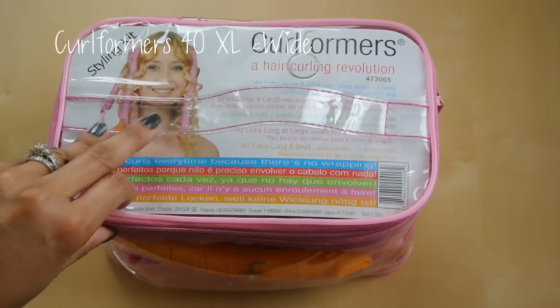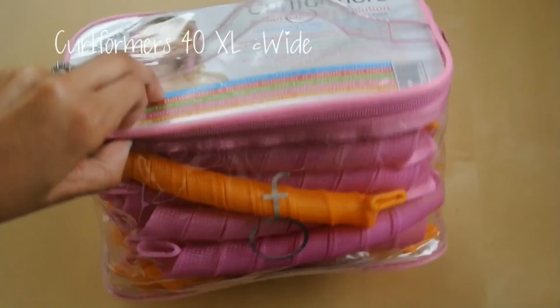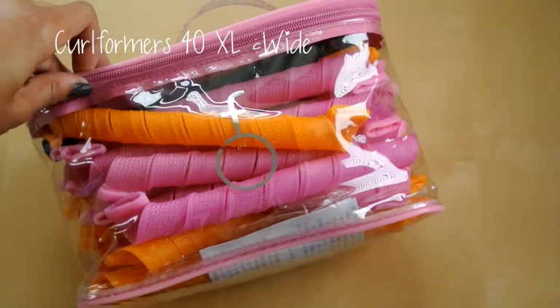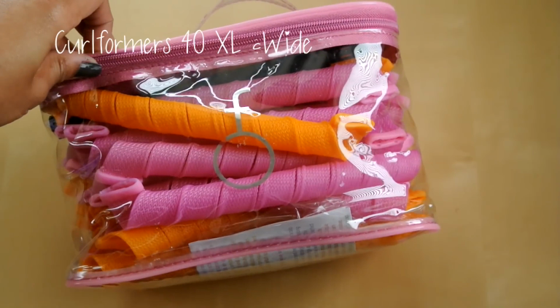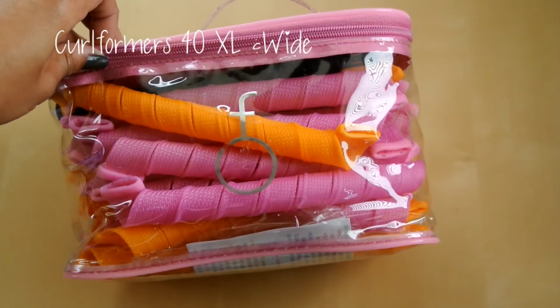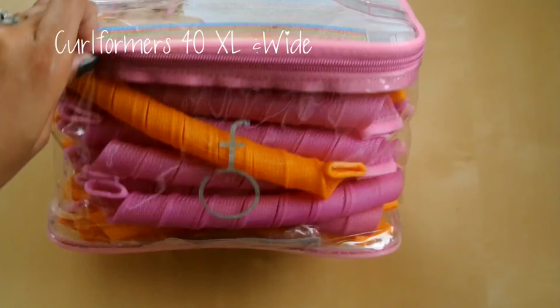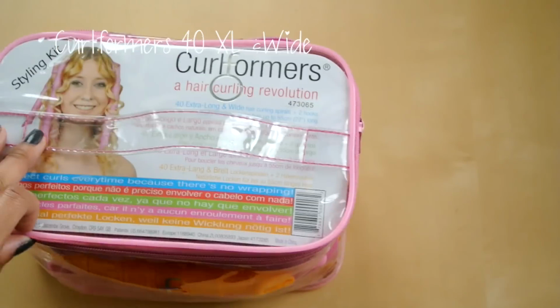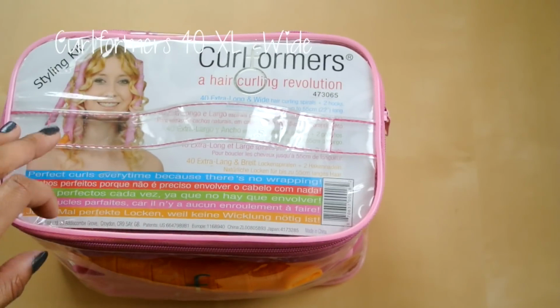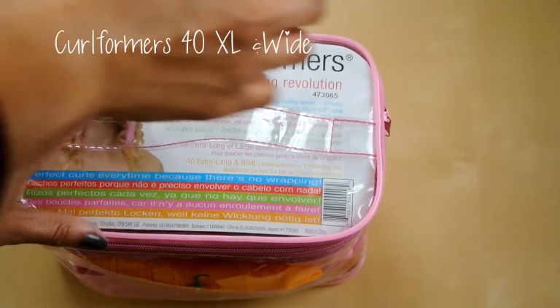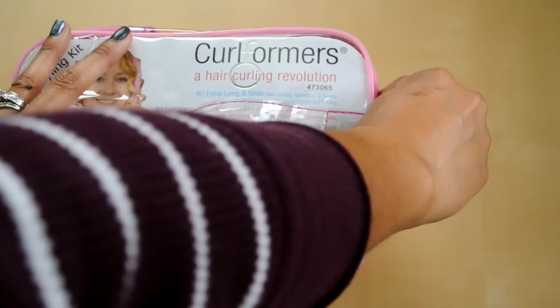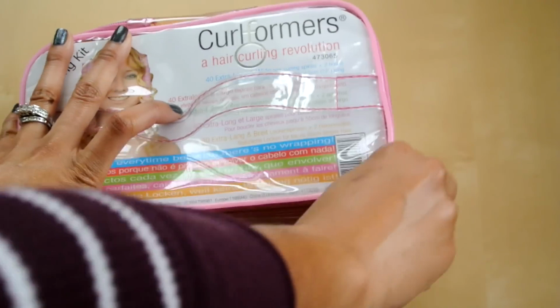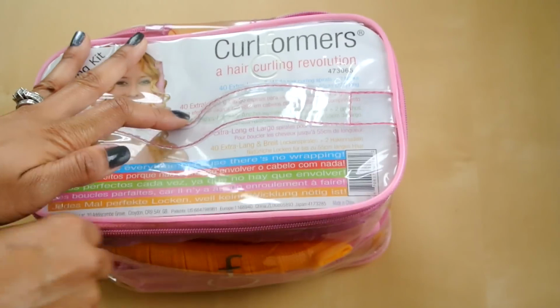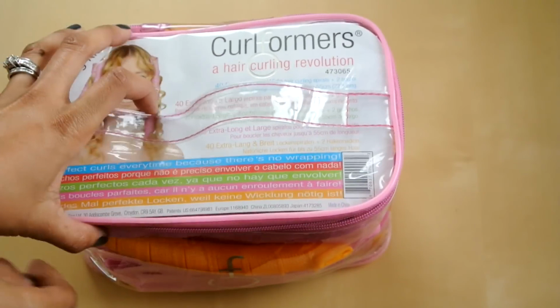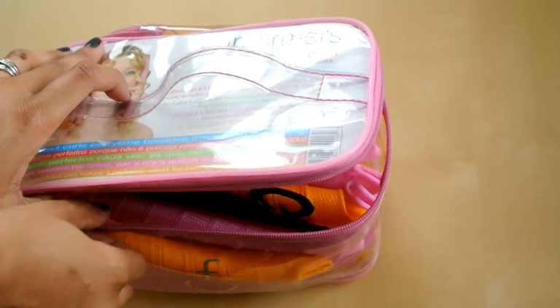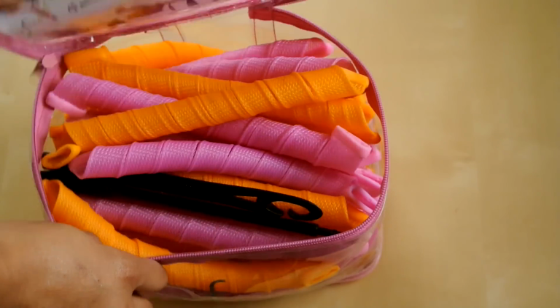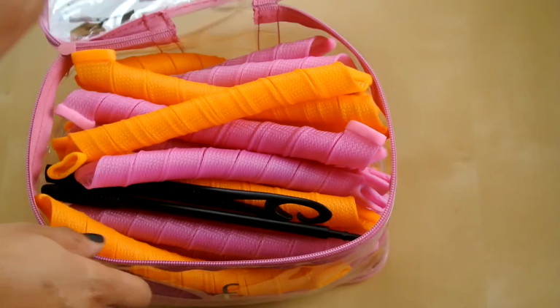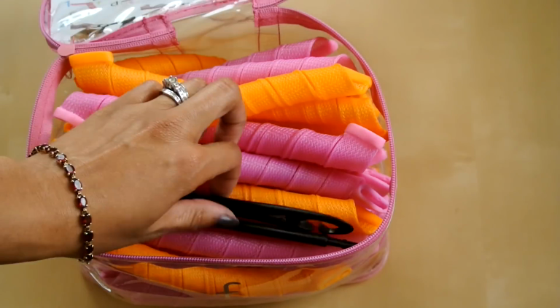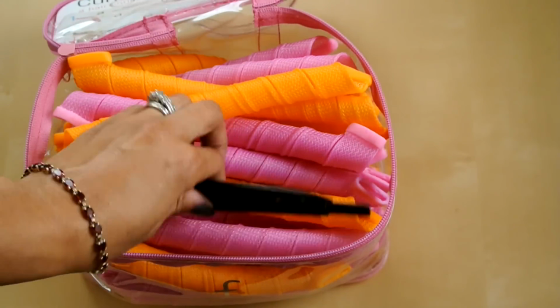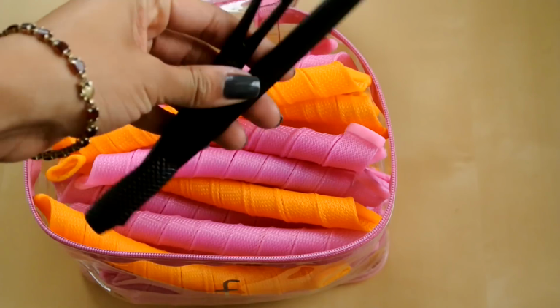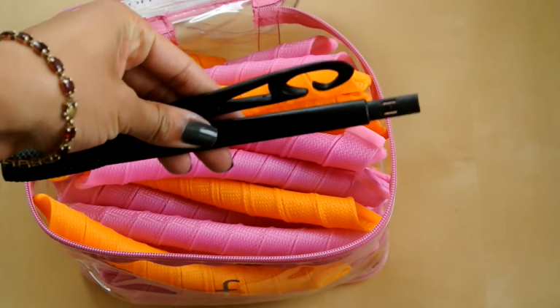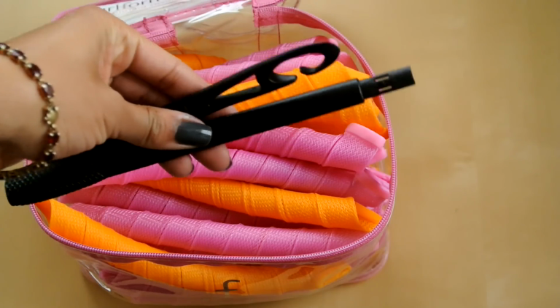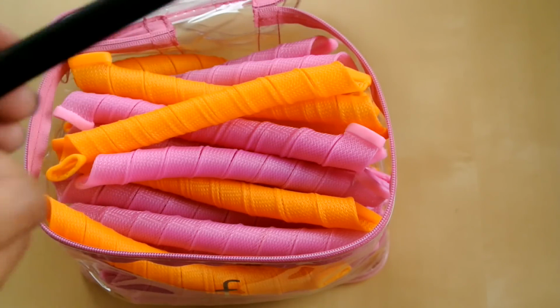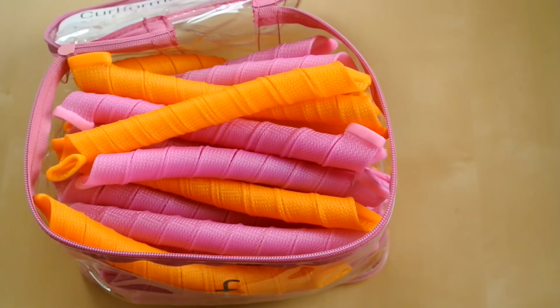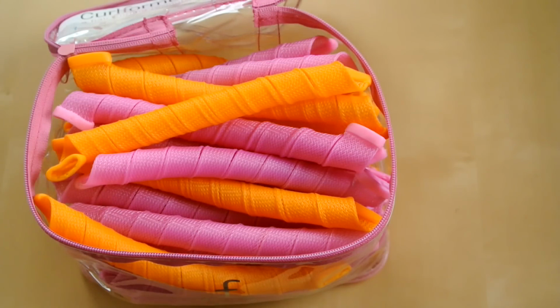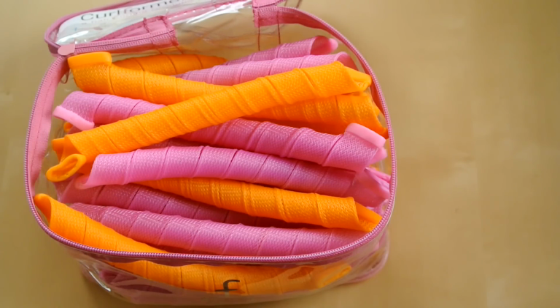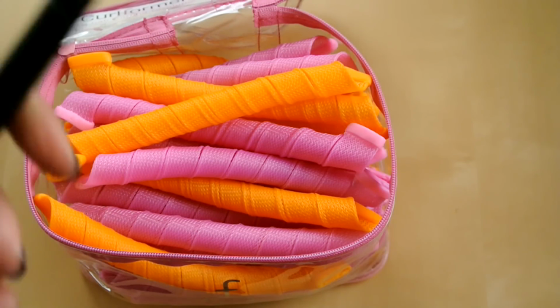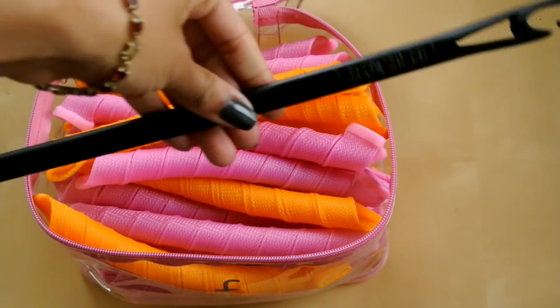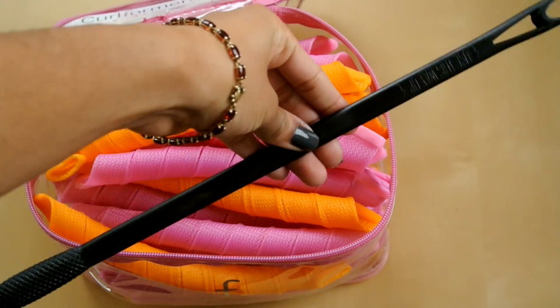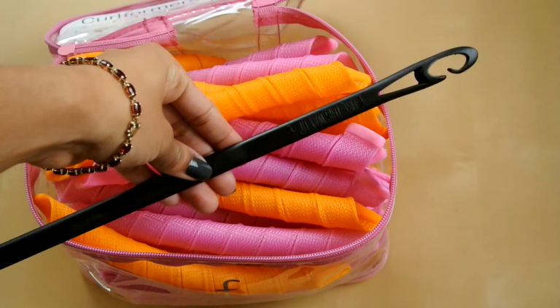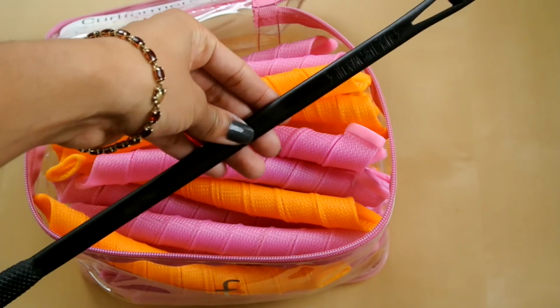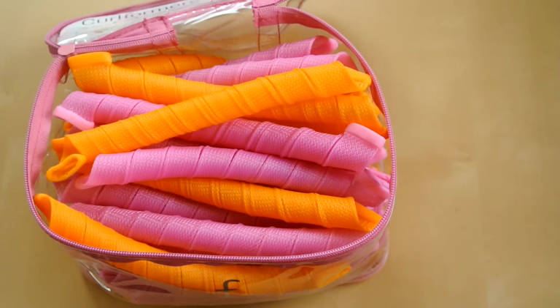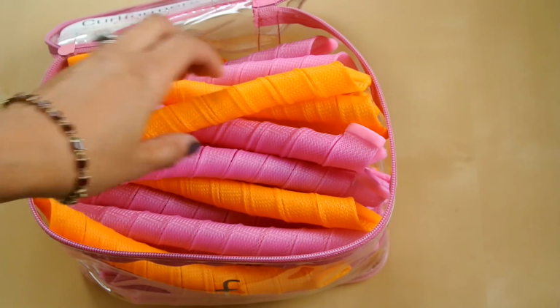For this style, I use a set of 40 curlformers in extra long and wide. The set comes with 2 wands, 20 pink extra long curlformers, and 20 orange wide curlformers.